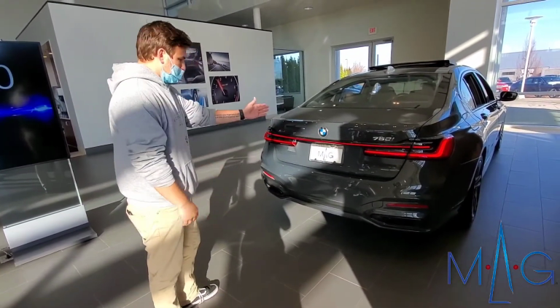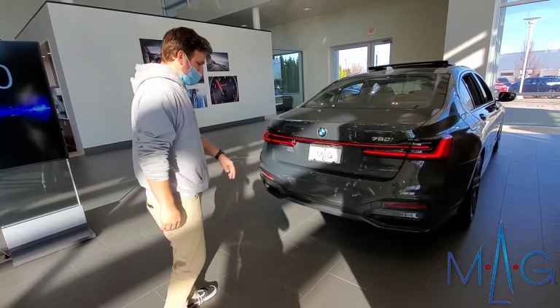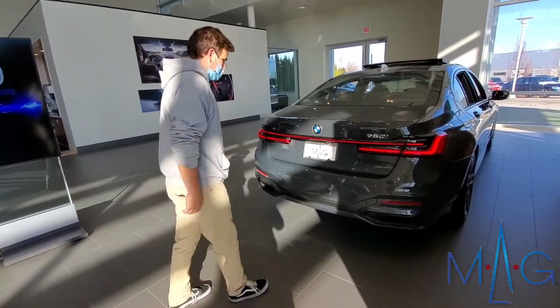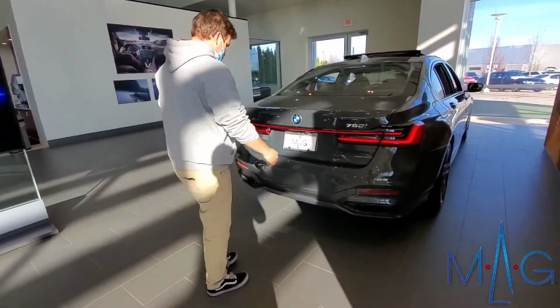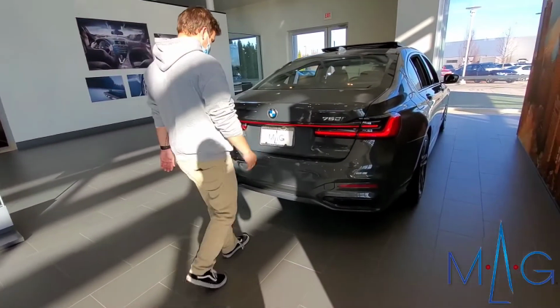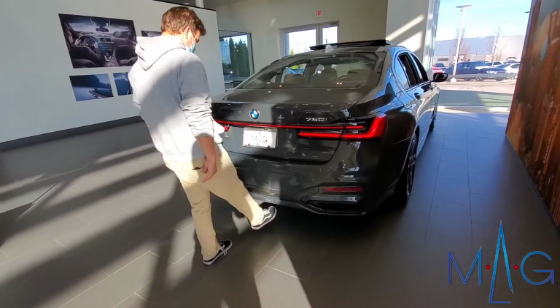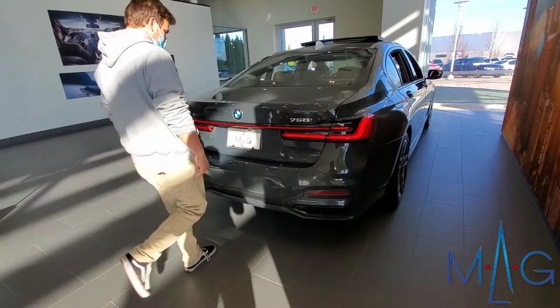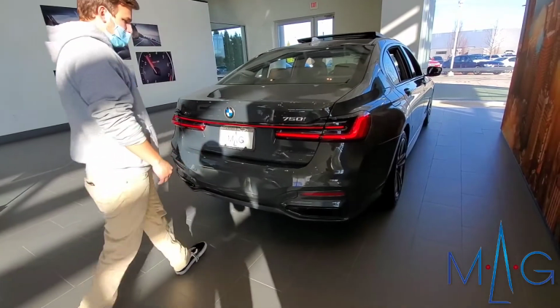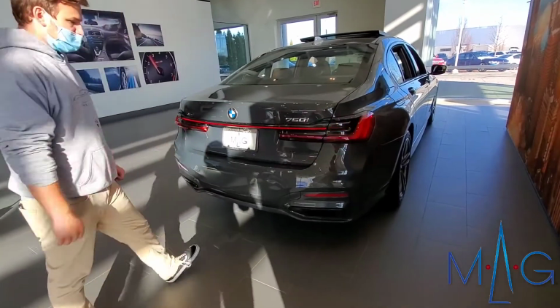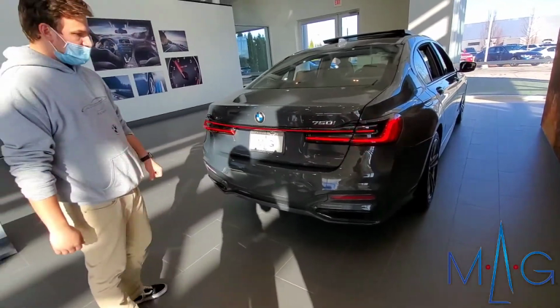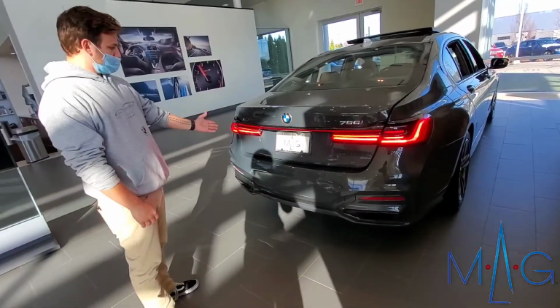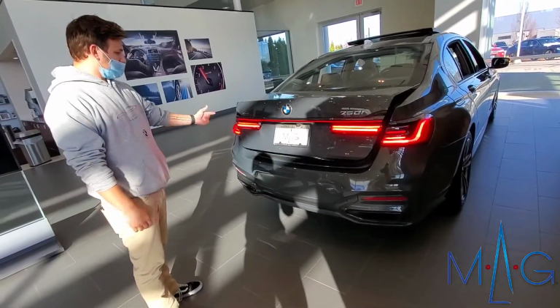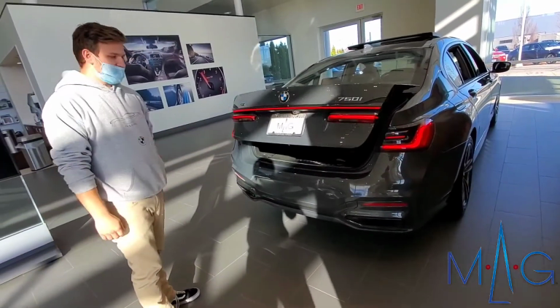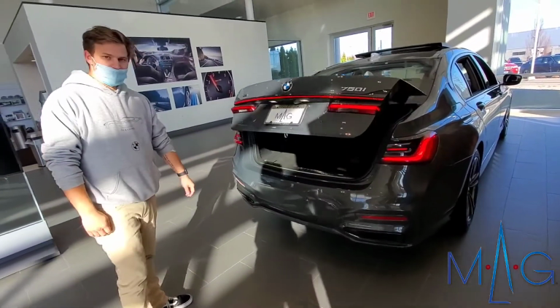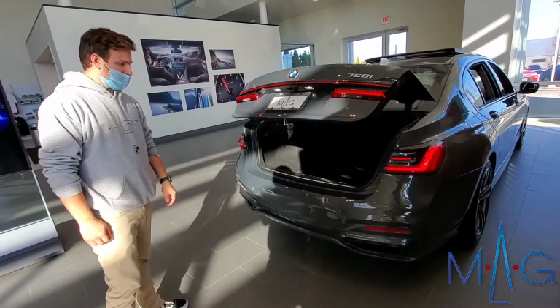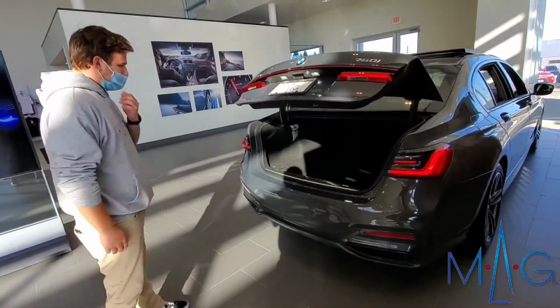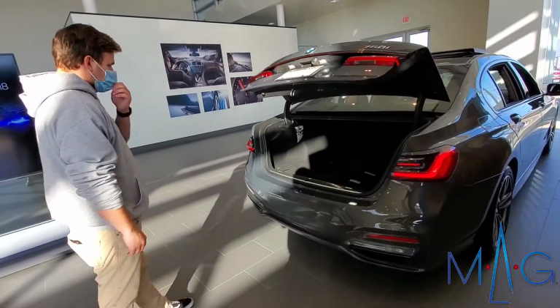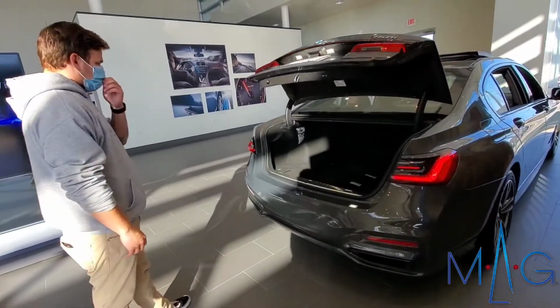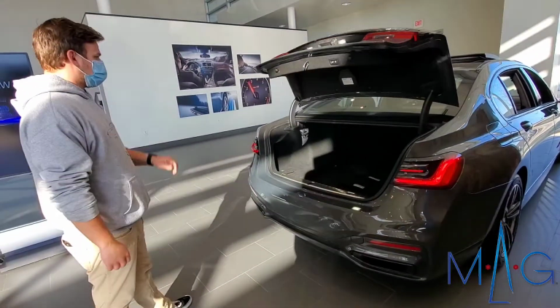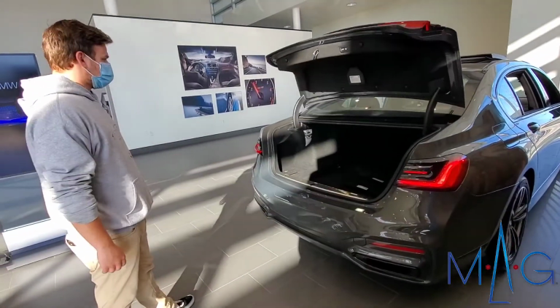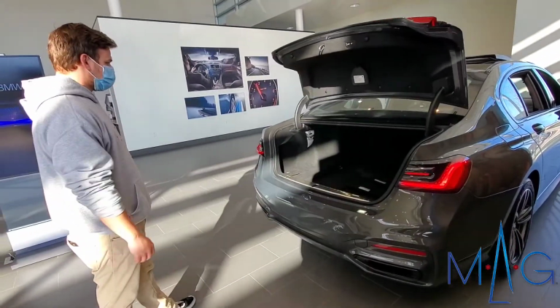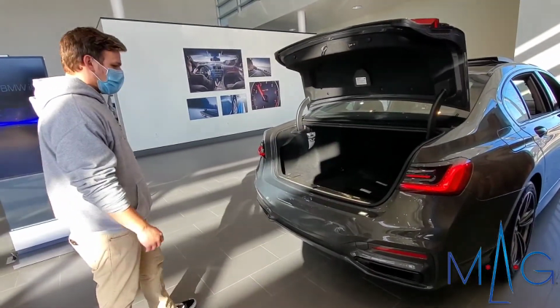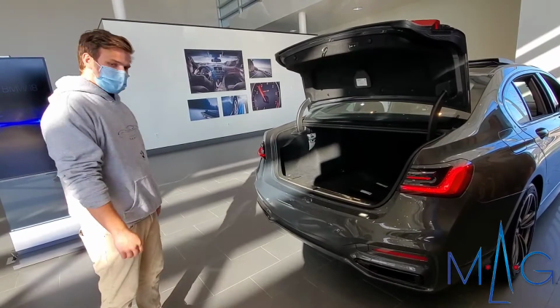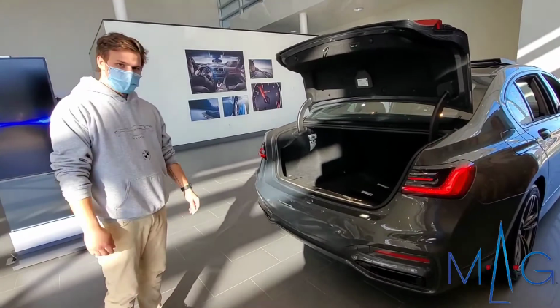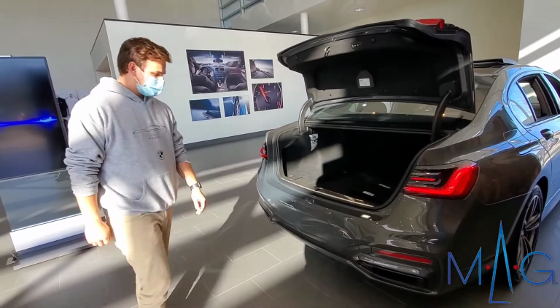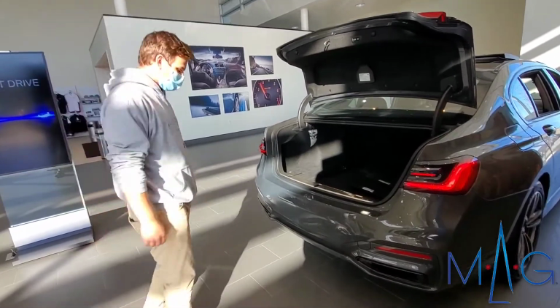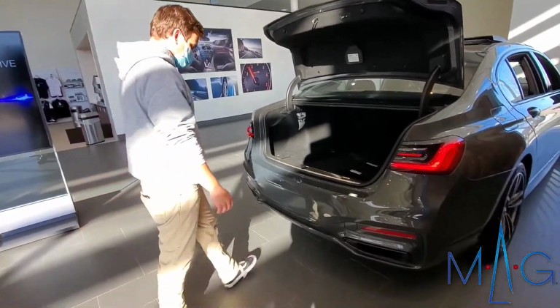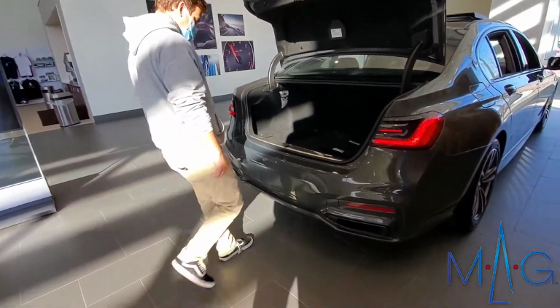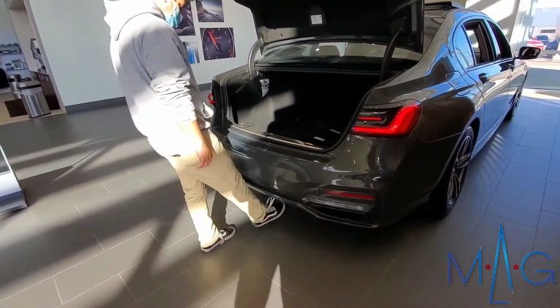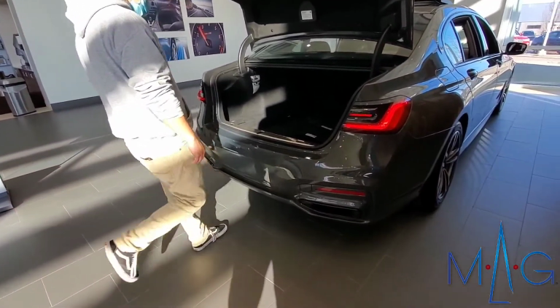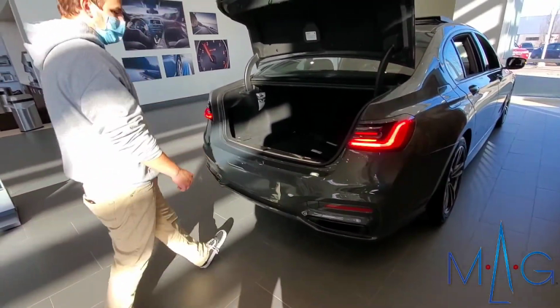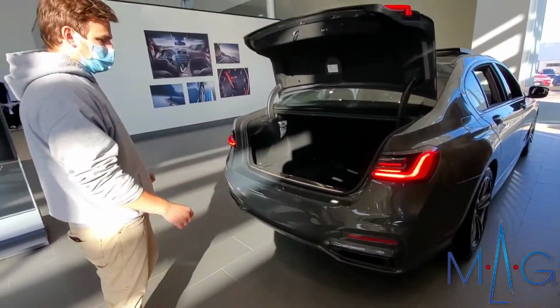All you have to do is walk up to the car, kick right down the middle in and out nice and fast. You'll see the lights flash and it'll open right up. You can also kick to close as well — same motion.